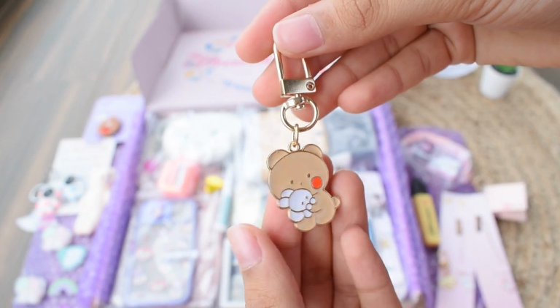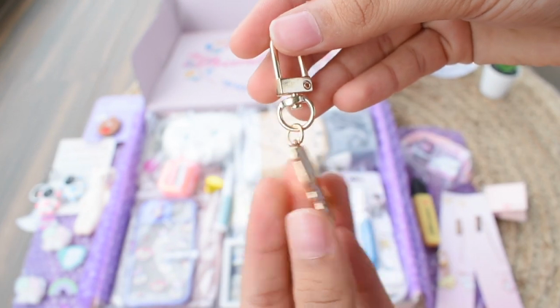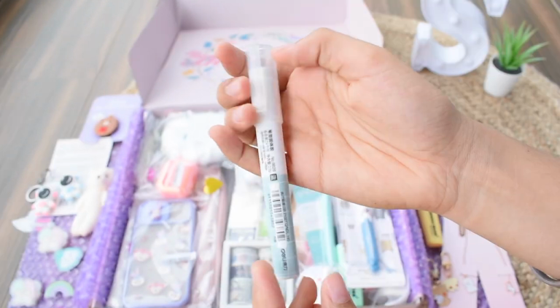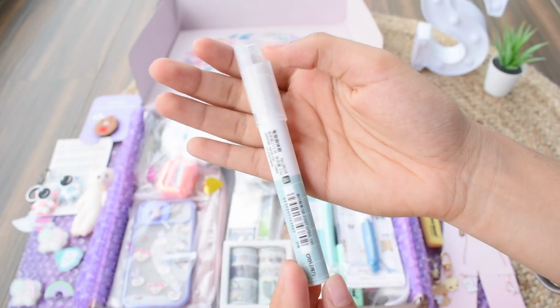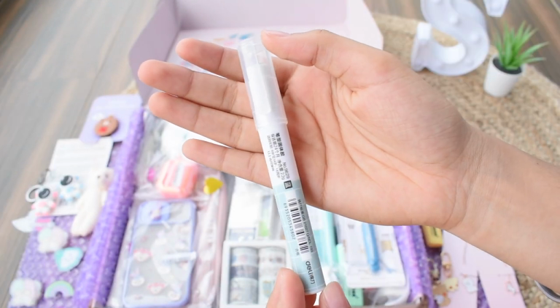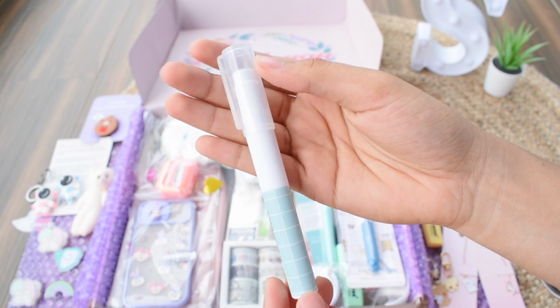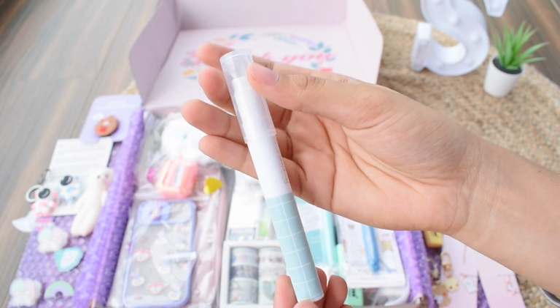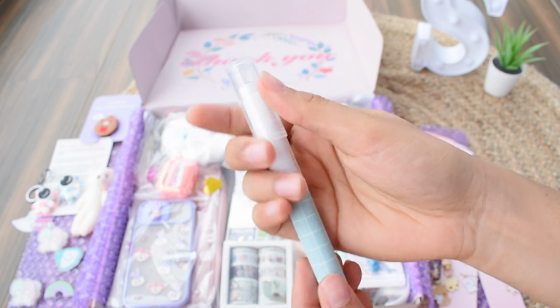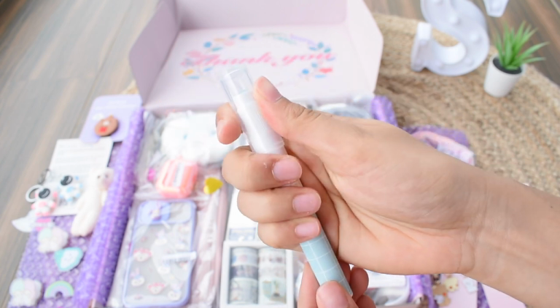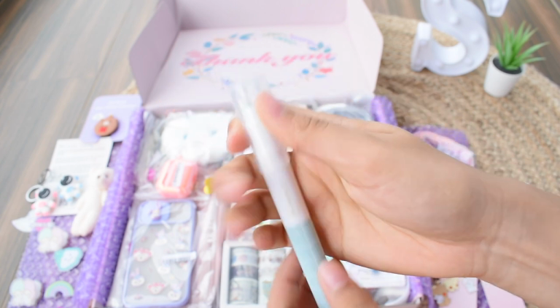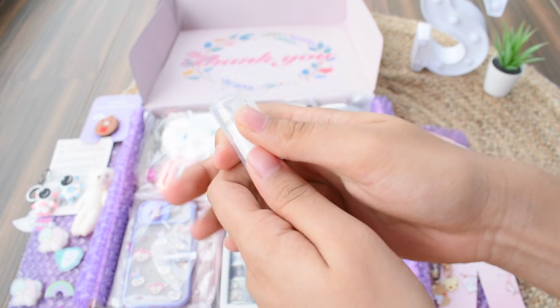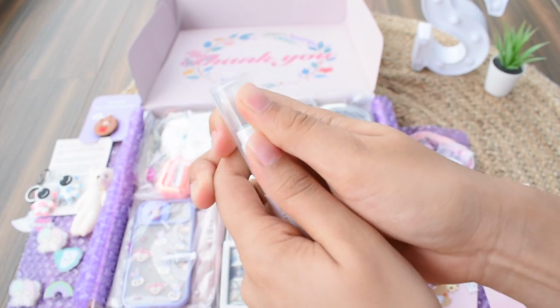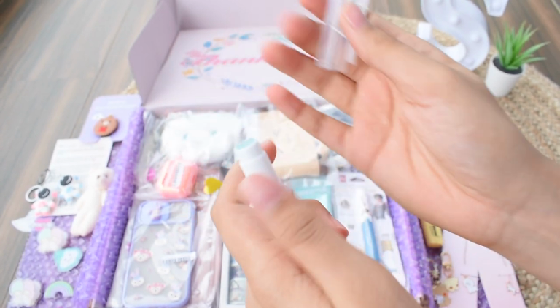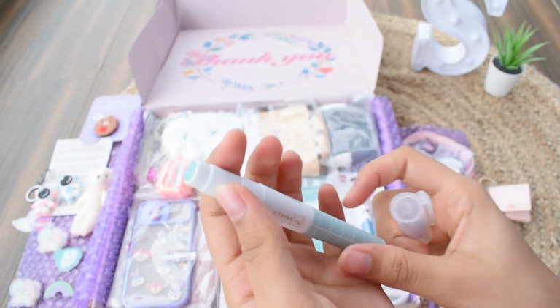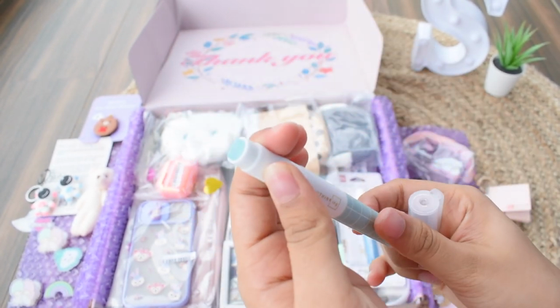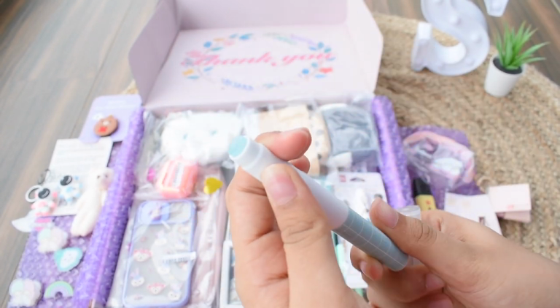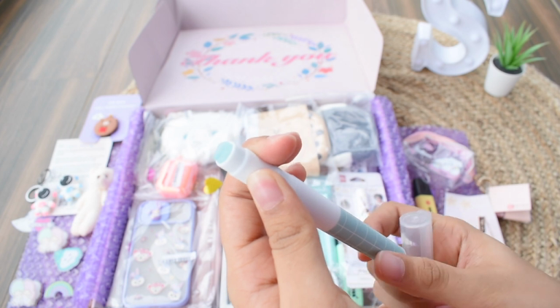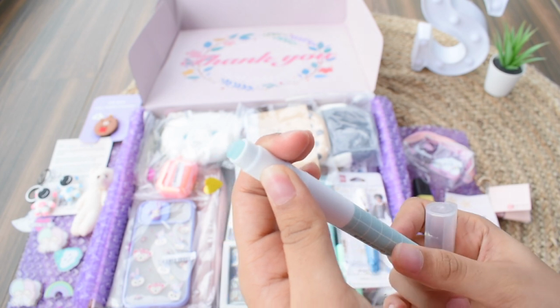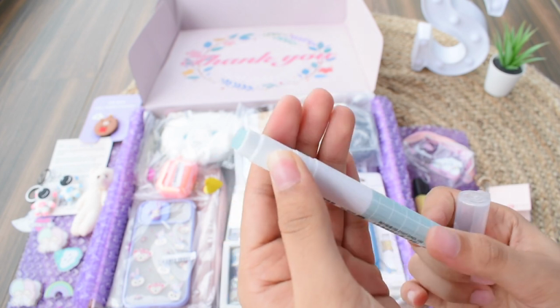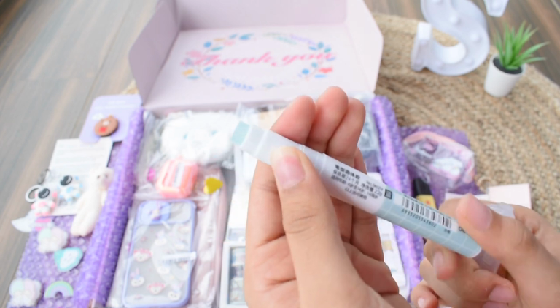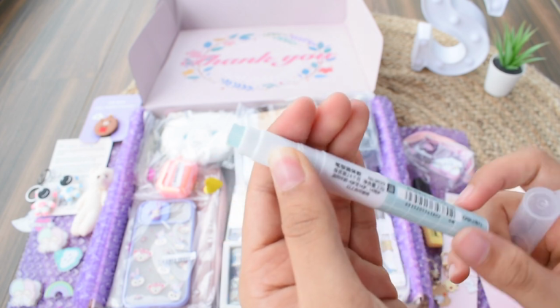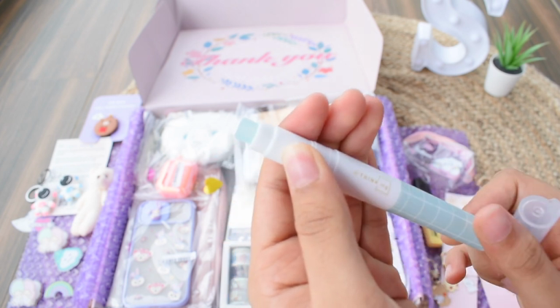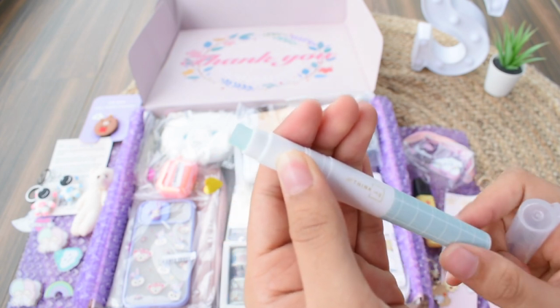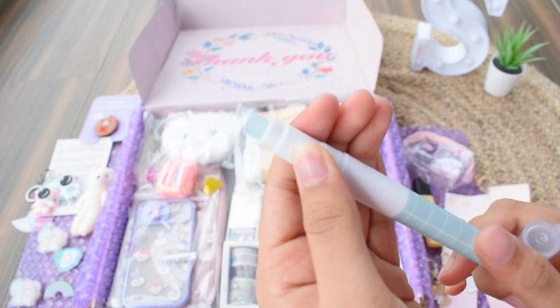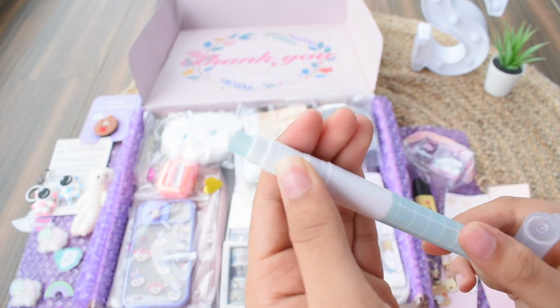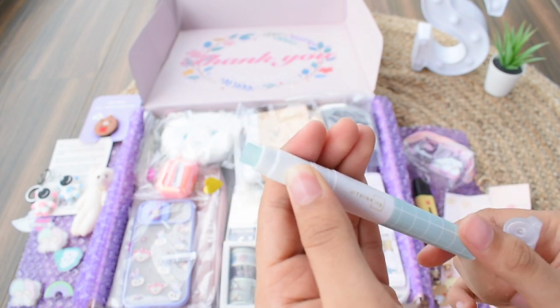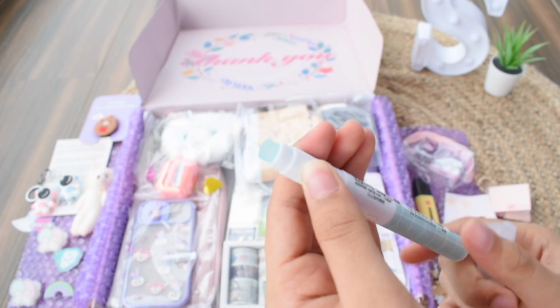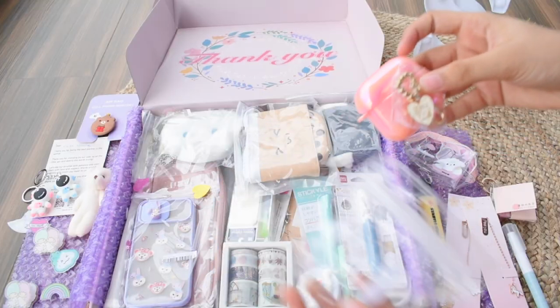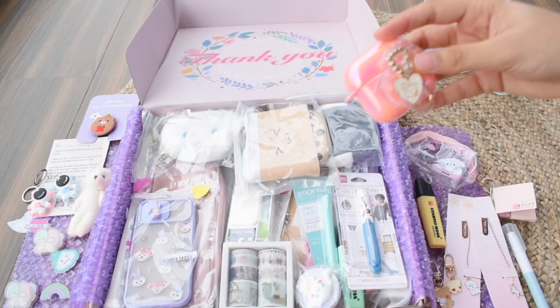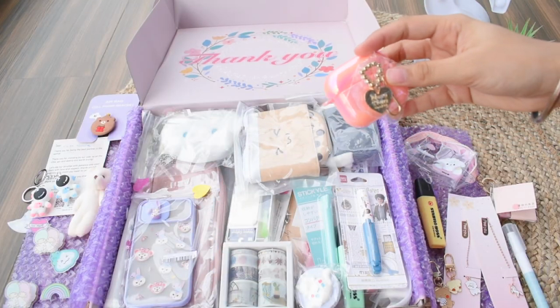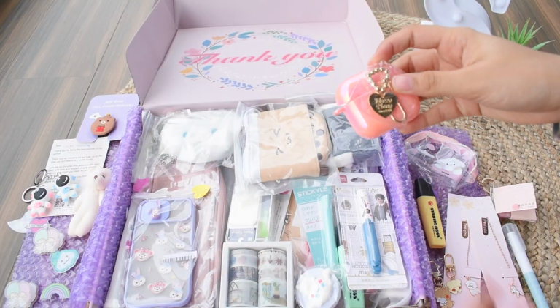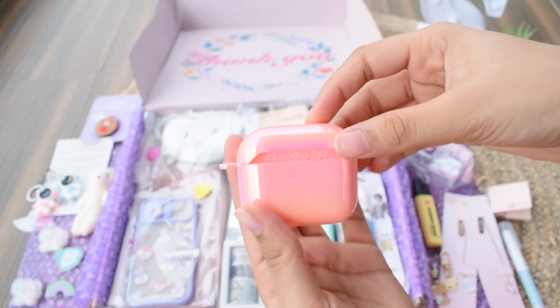Next are these cute little things which can hang on your chains and stuff. Then a glue stick that actually looks like a pen — it's really useful and quite compact, so it's easy to take in your pouch and carry anywhere. Next we have an airpod case for my mom, in a nice monochrome pink color.